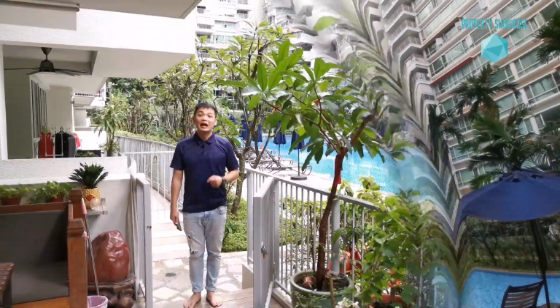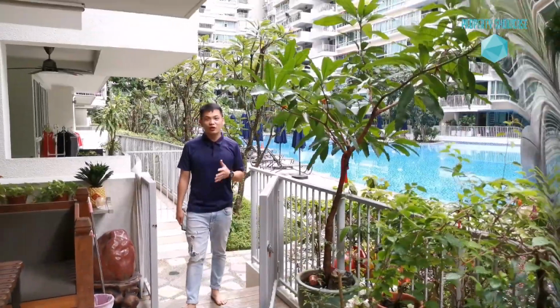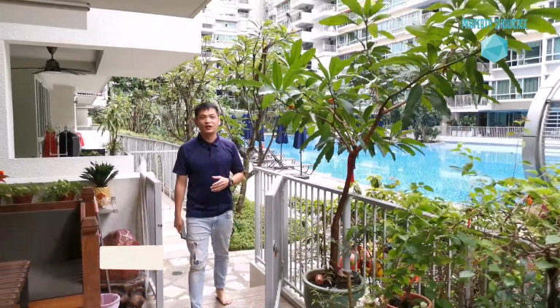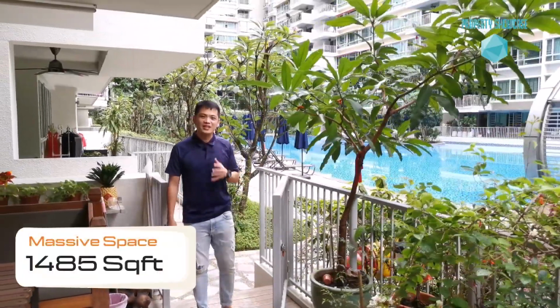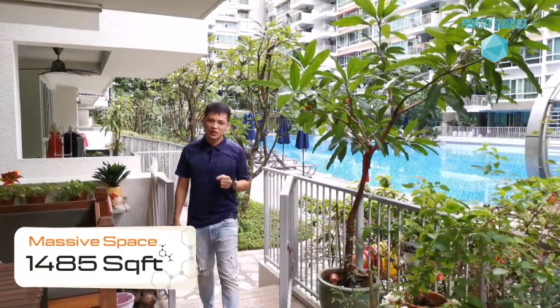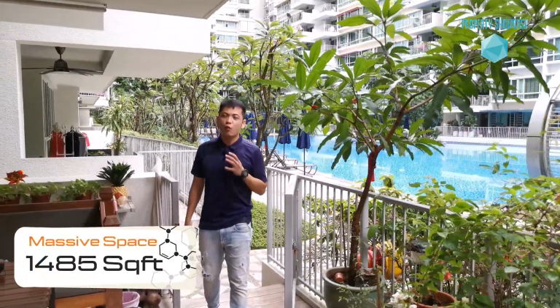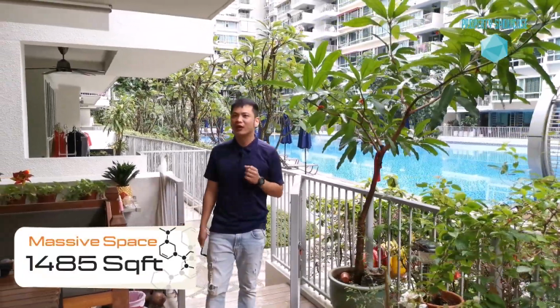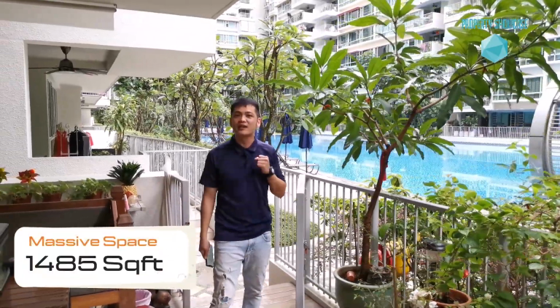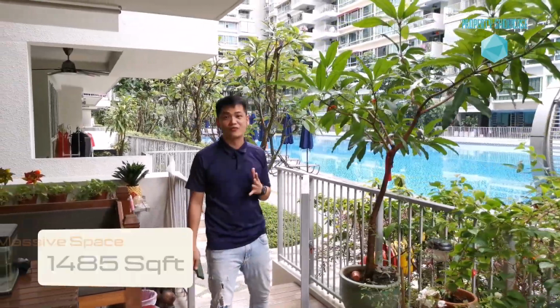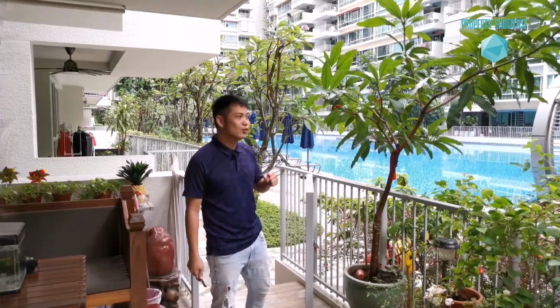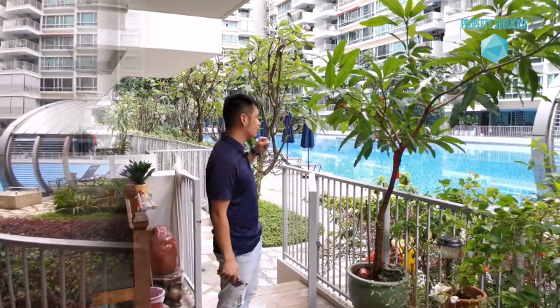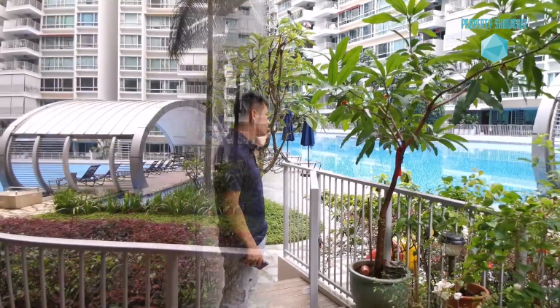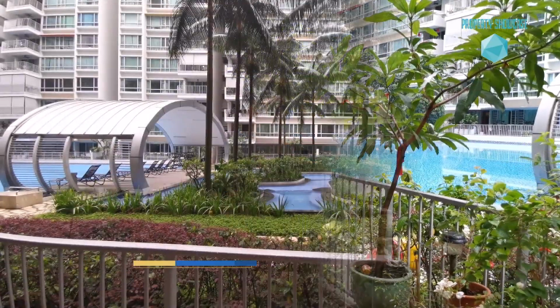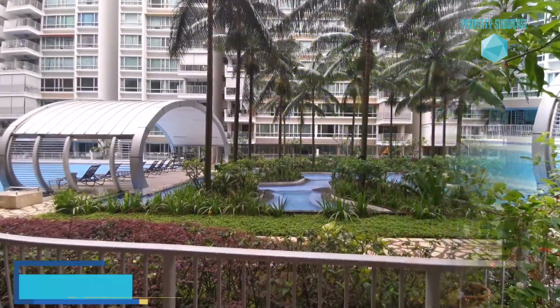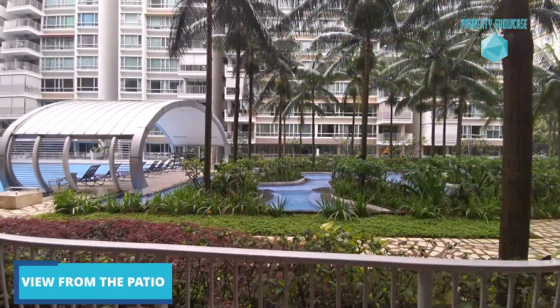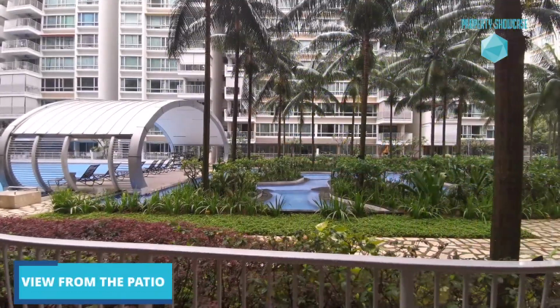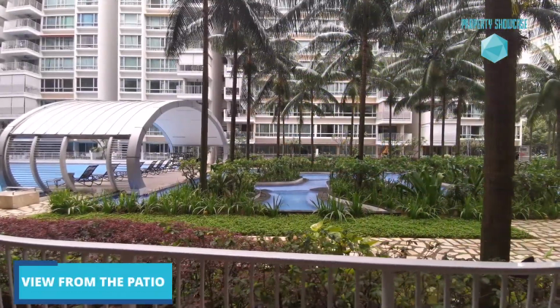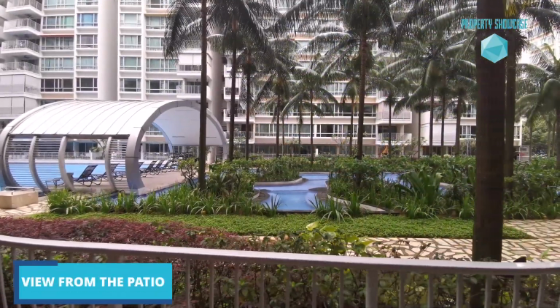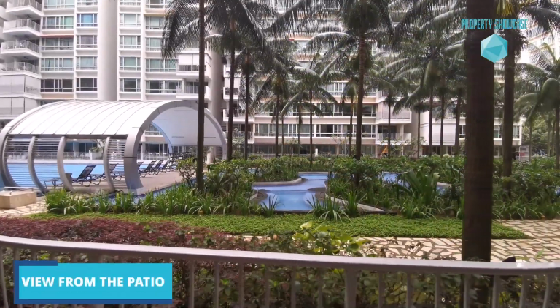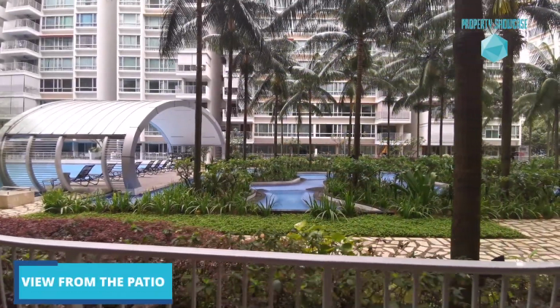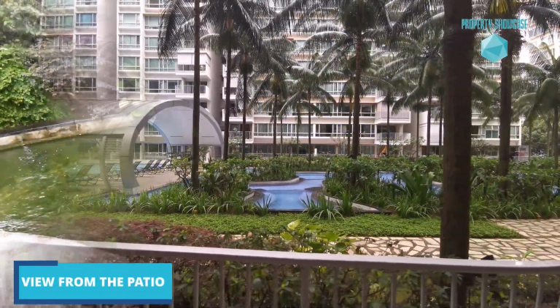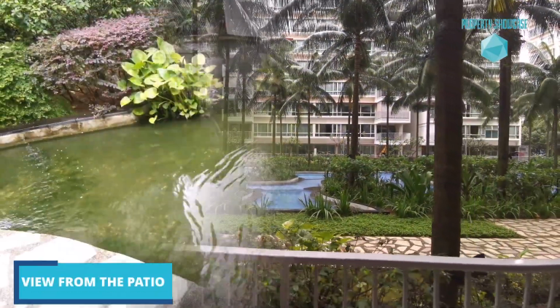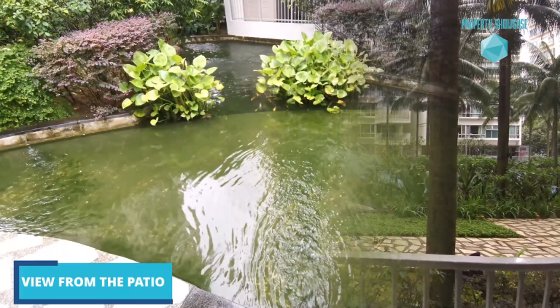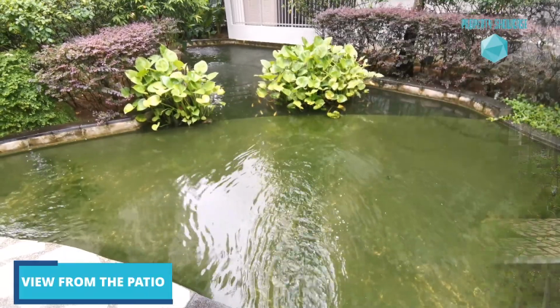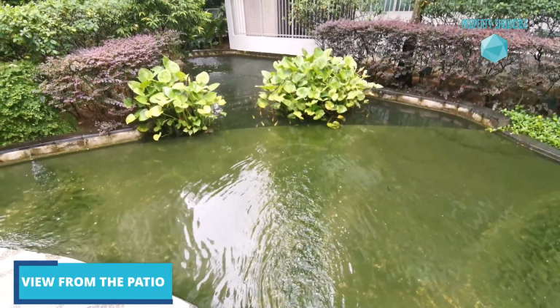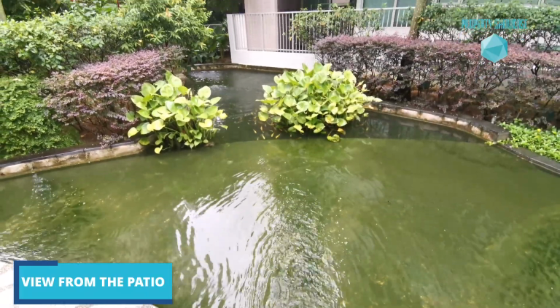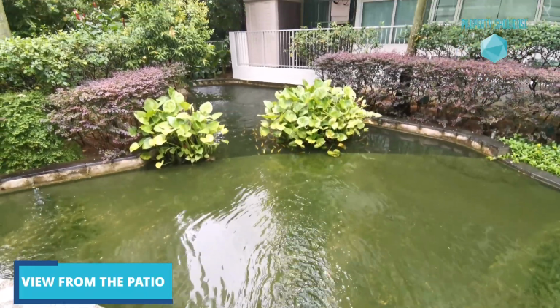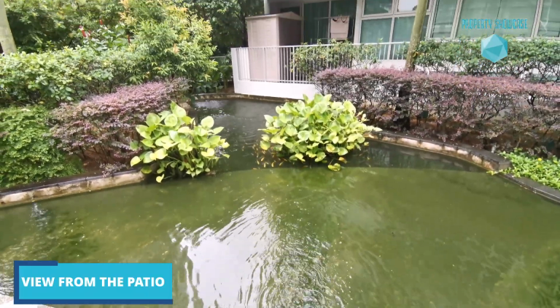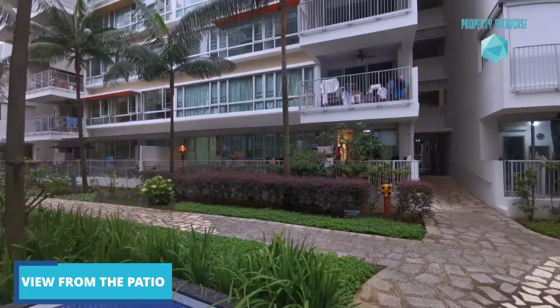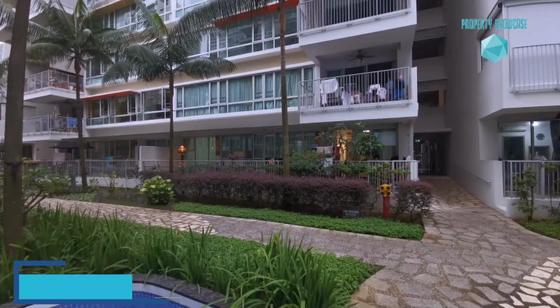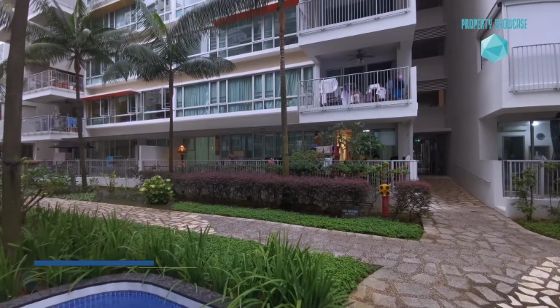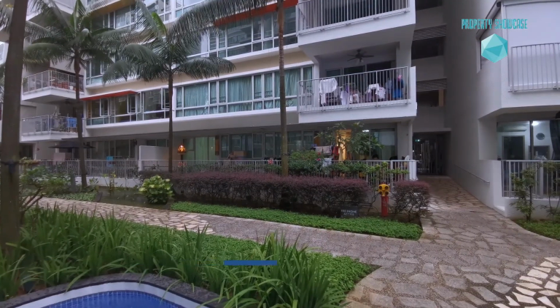This ground floor unit covers a massive space of 1,485 square feet. Look out from this patio — you can see greenery right in front of you, giving you a sense of peacefulness and additional privacy to this unit.